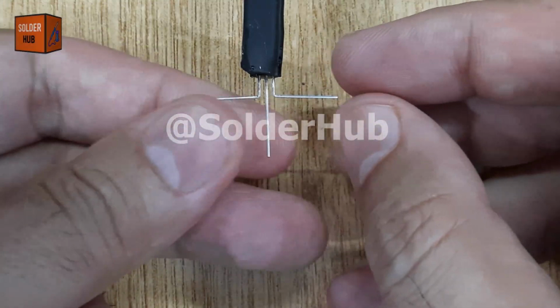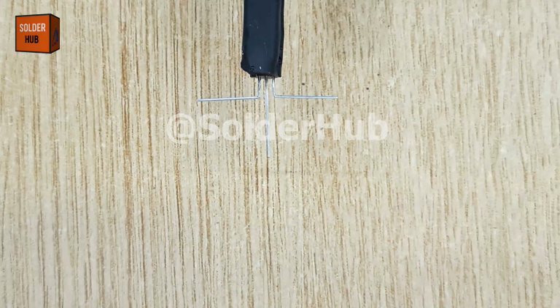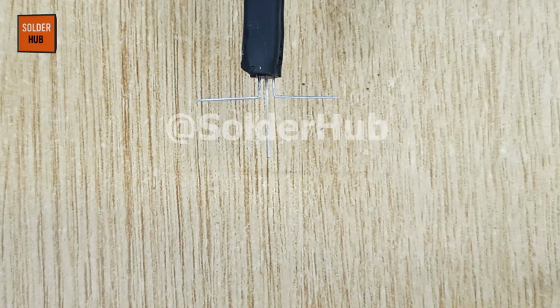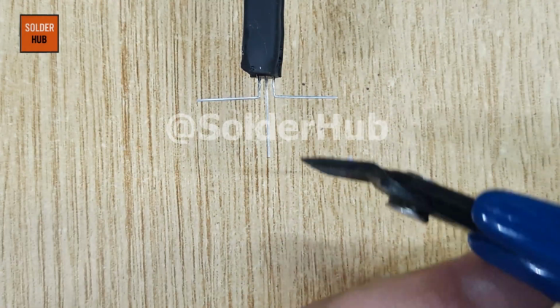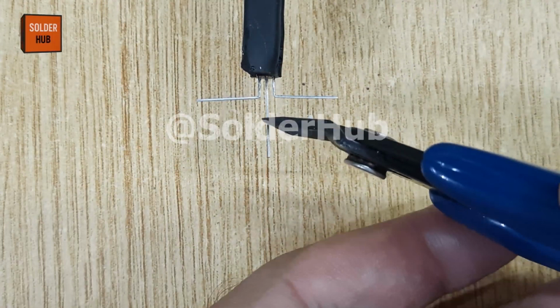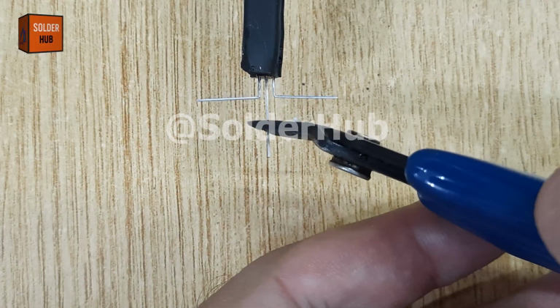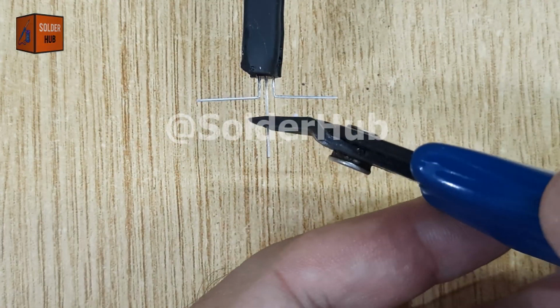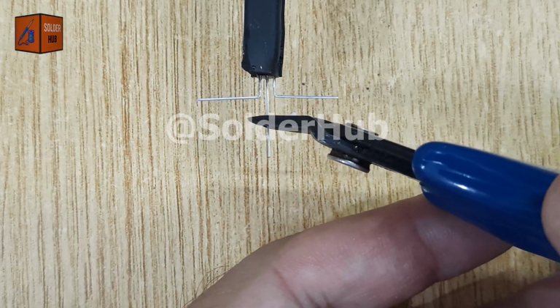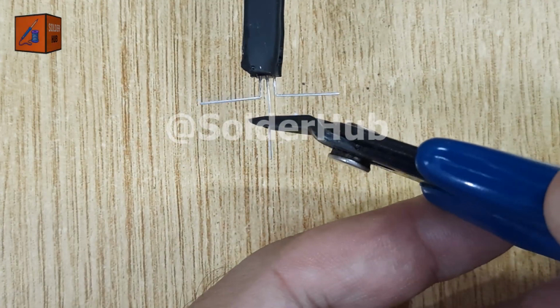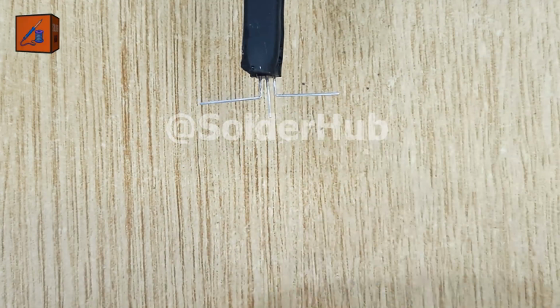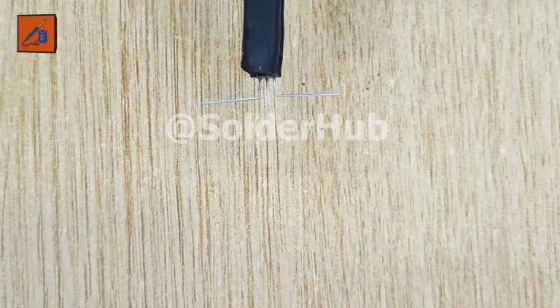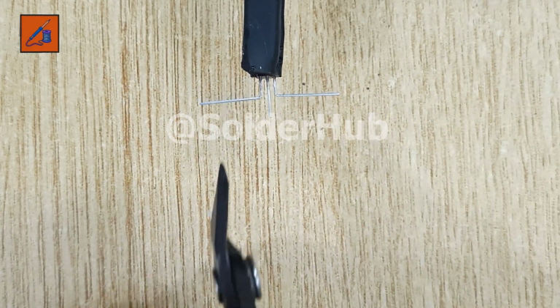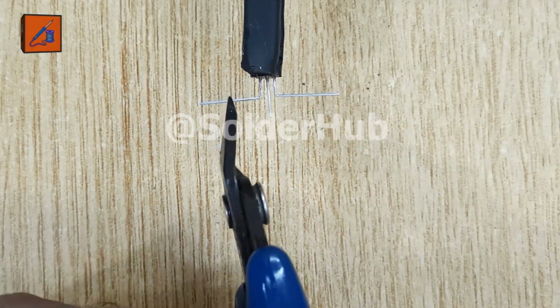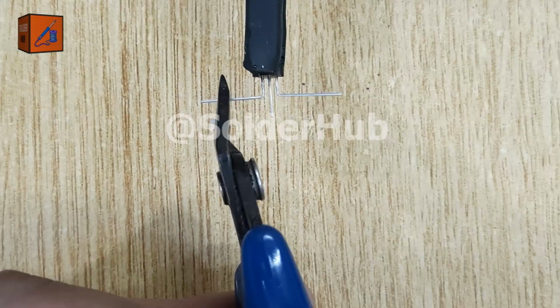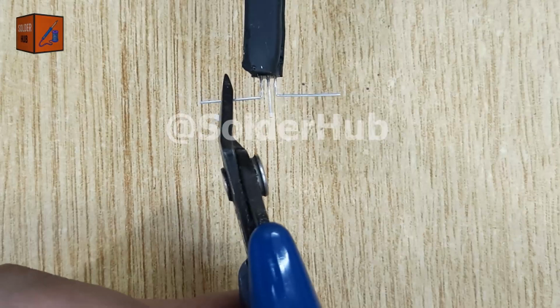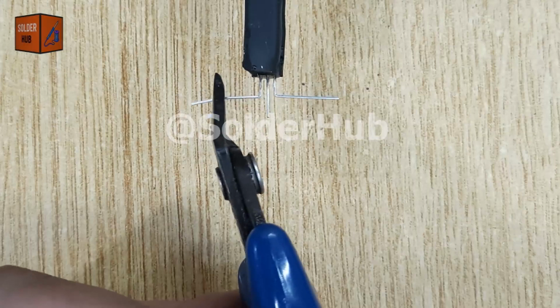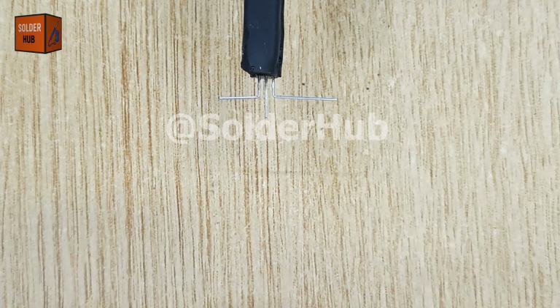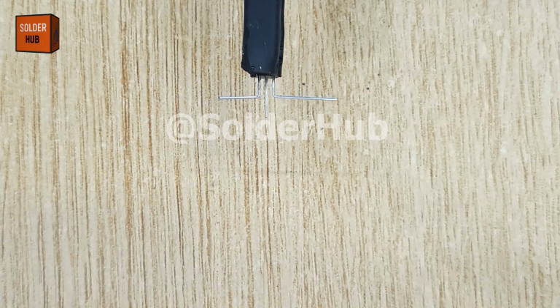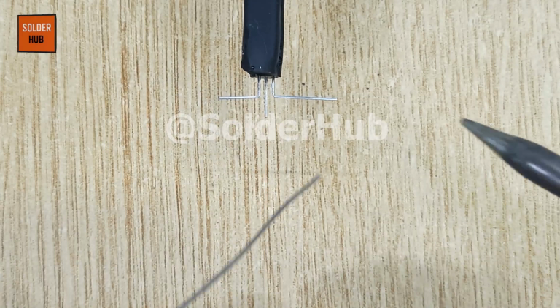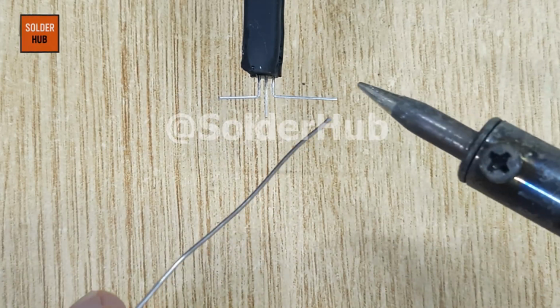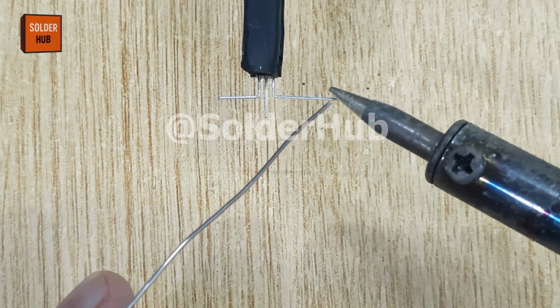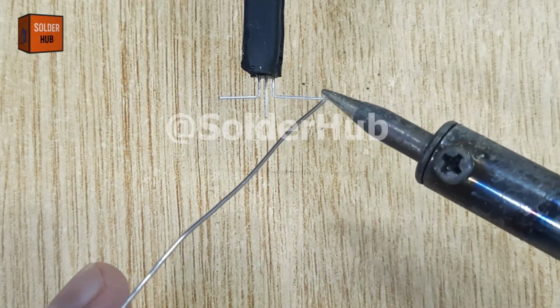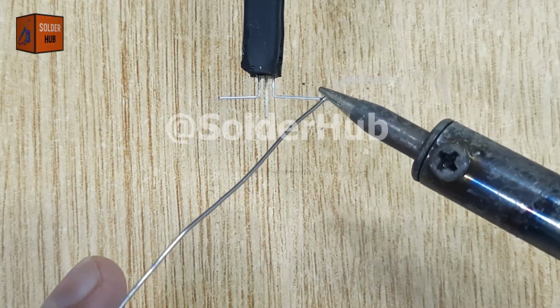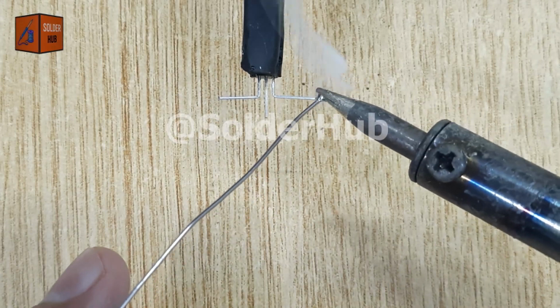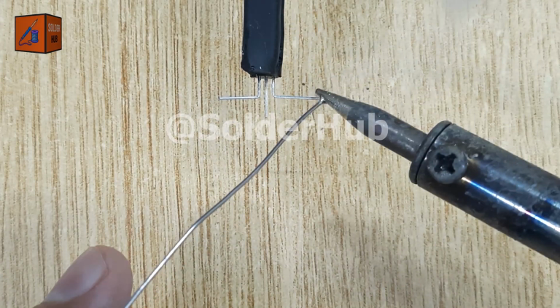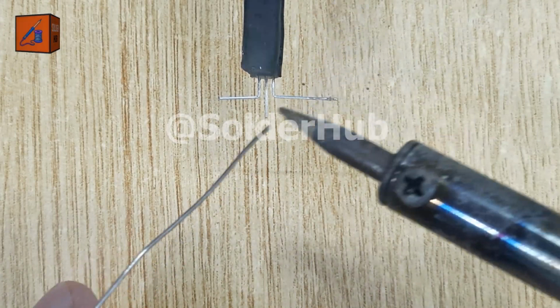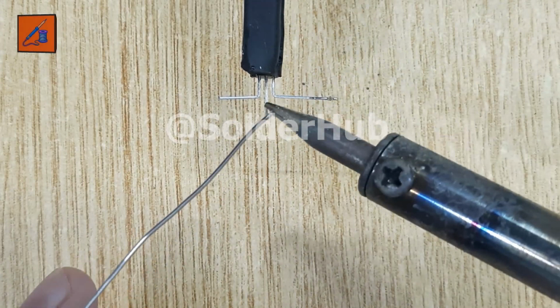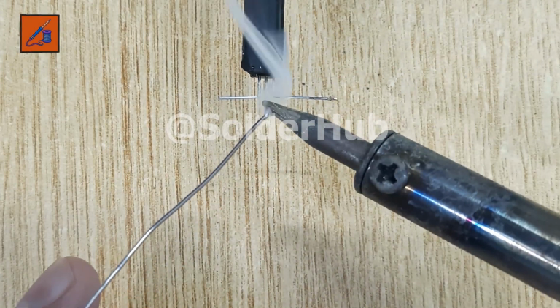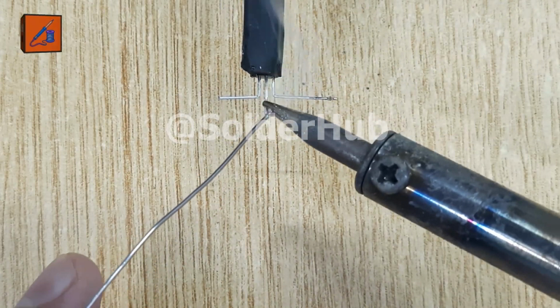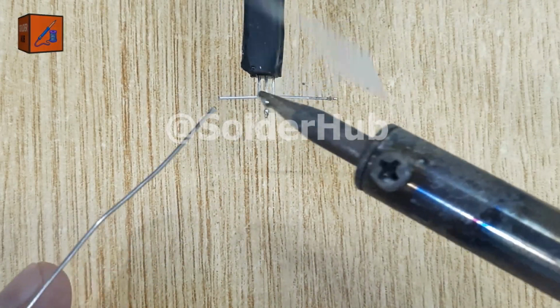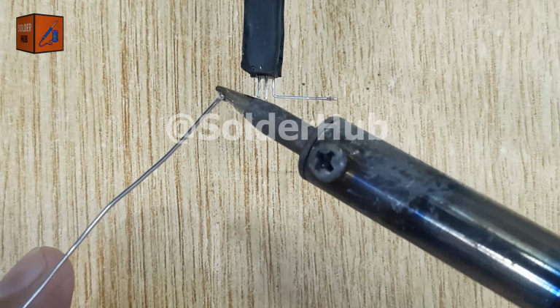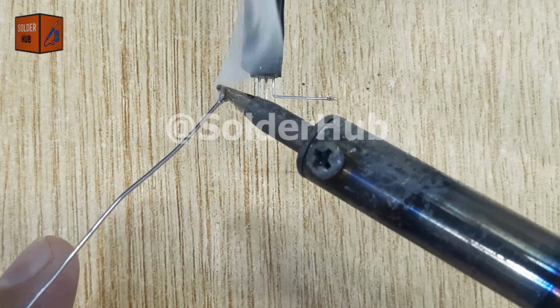First, I'll take a BC547 transistor and prepare it for soldering, and apply a thin layer of solder on all three pins so the connections are strong and reliable.